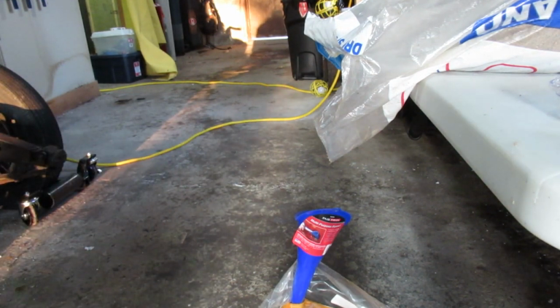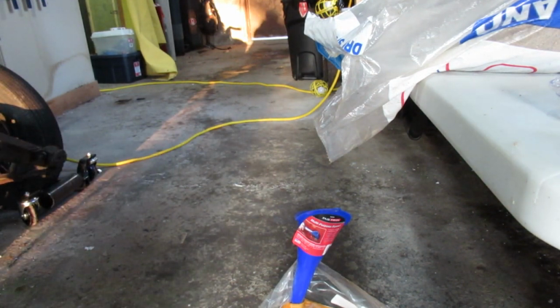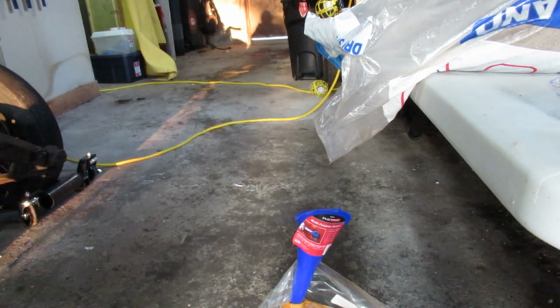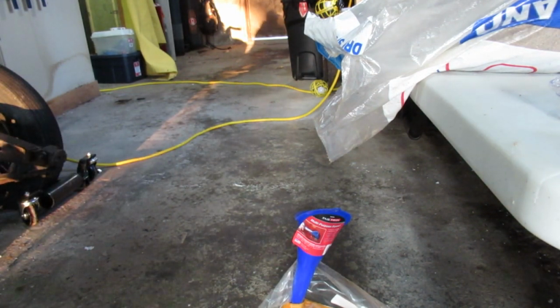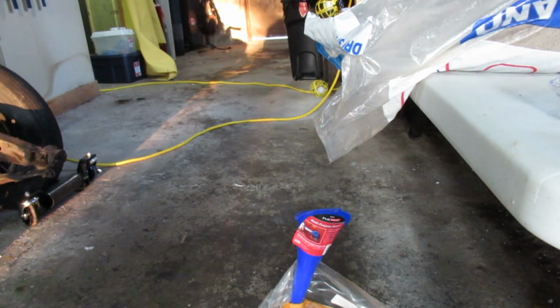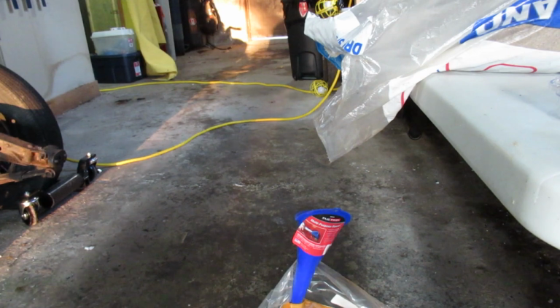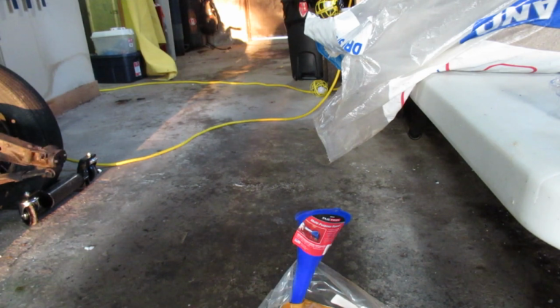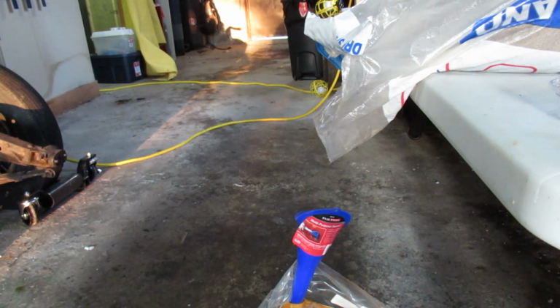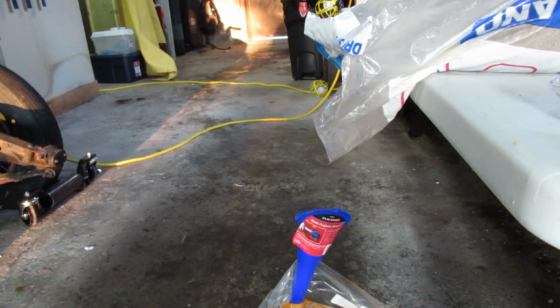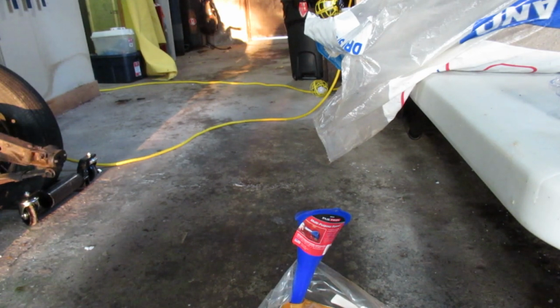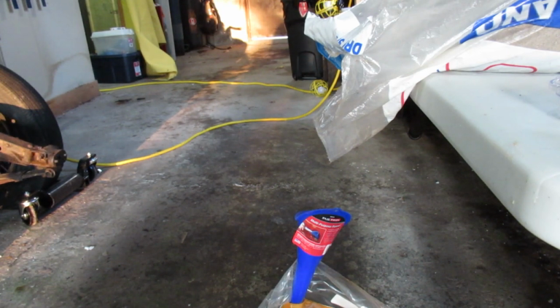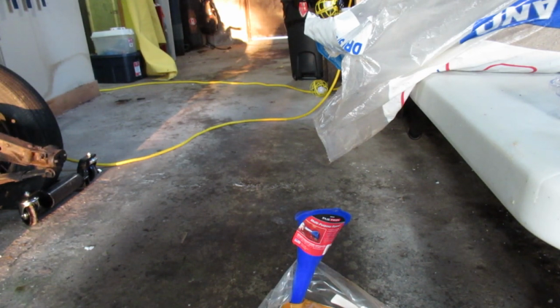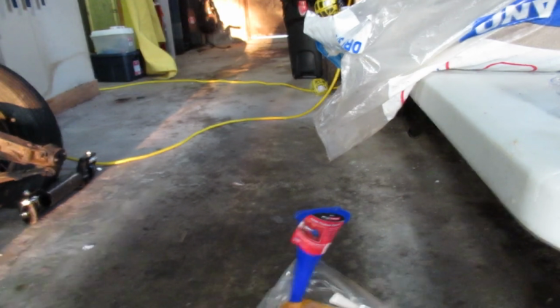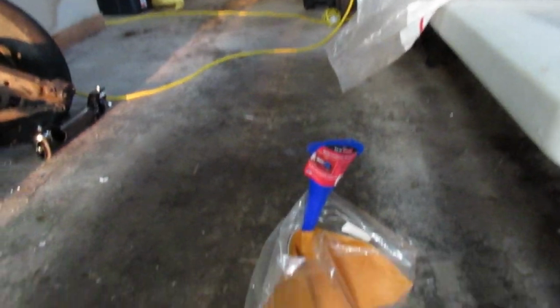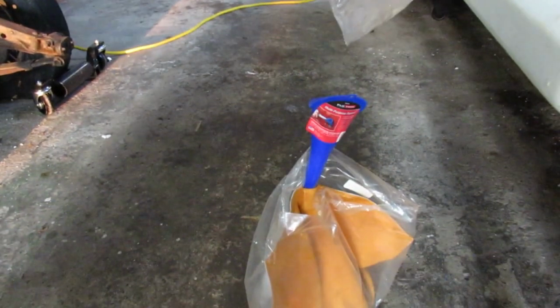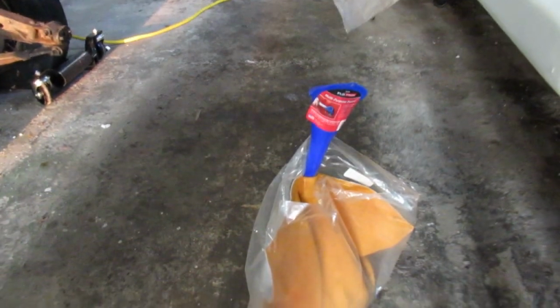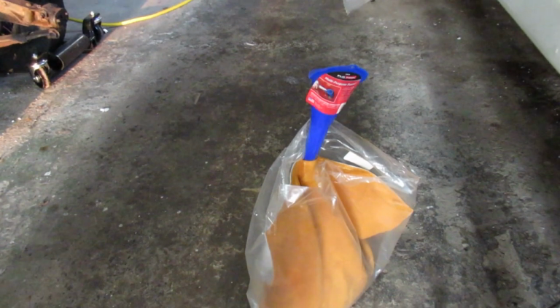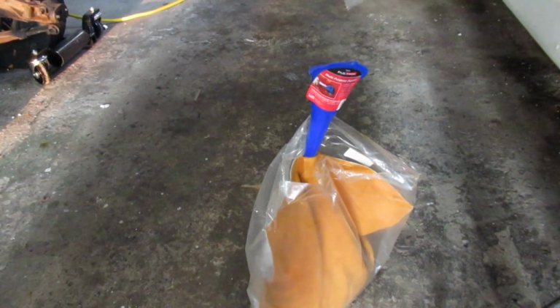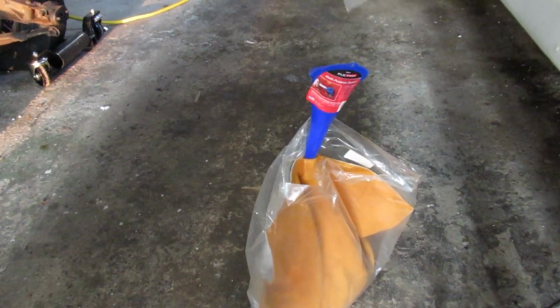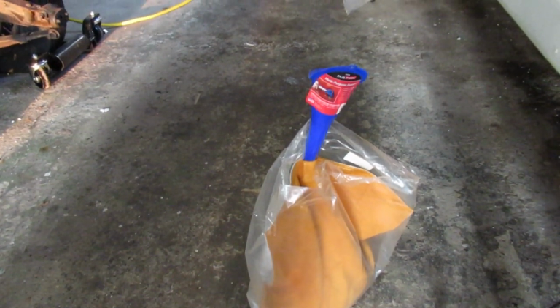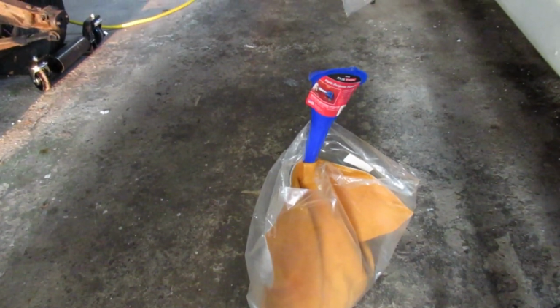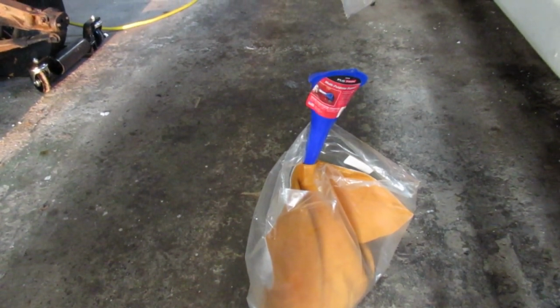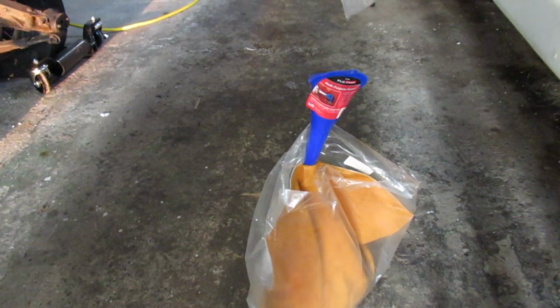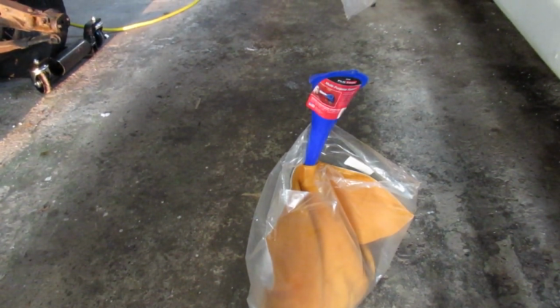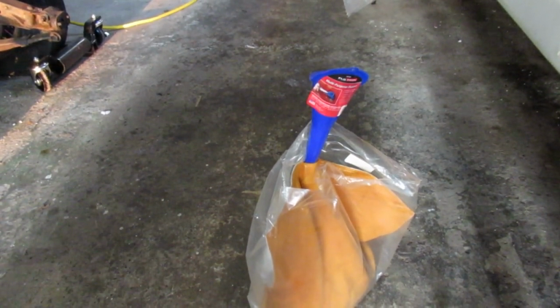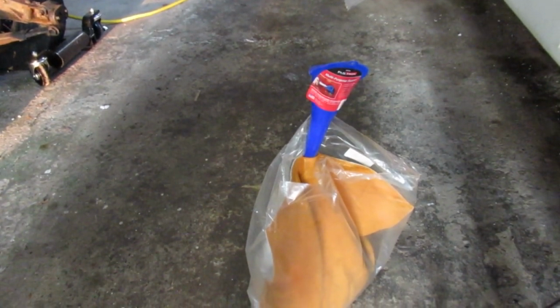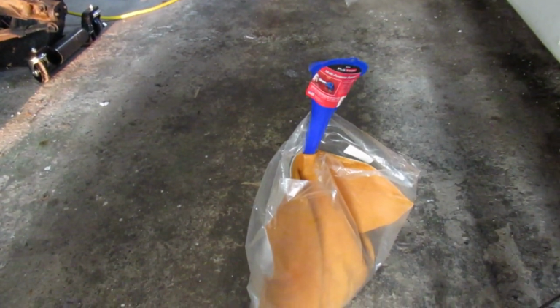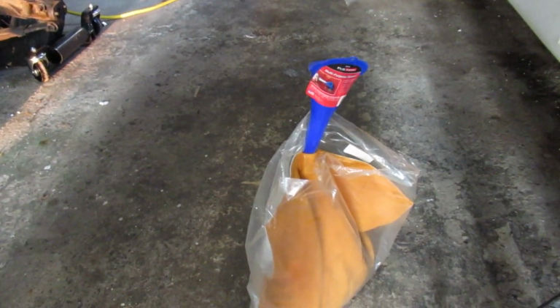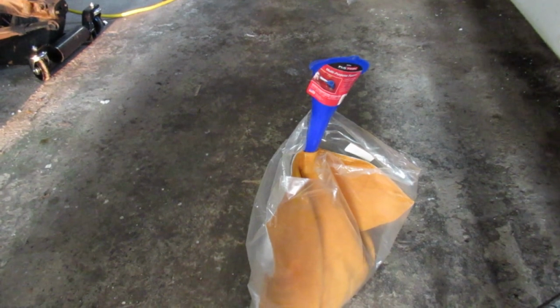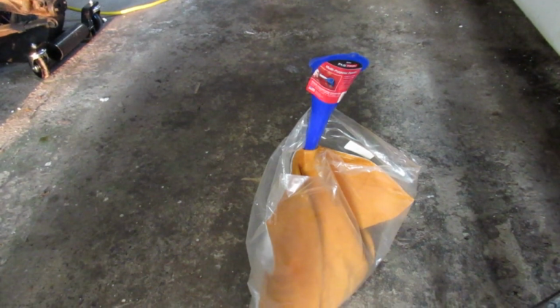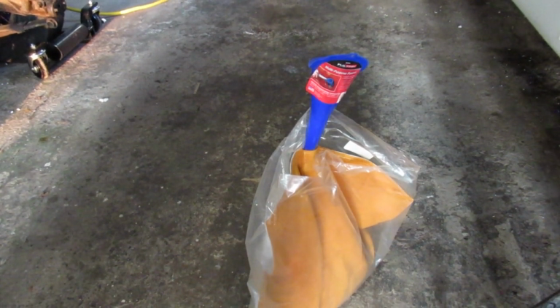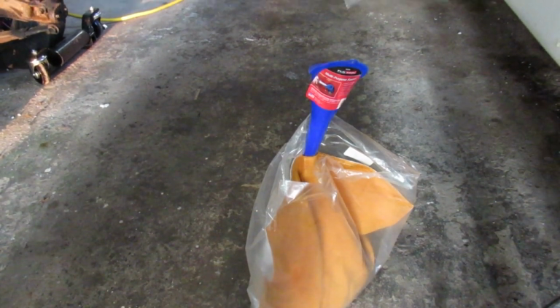Sometimes it's easy. You happen to have a table kicking around and you need a funnel that fits into the bag. This one's got a fairly small opening in the bag, and it looks like it's going to take quite a few pounds of sand to fill up this thing.